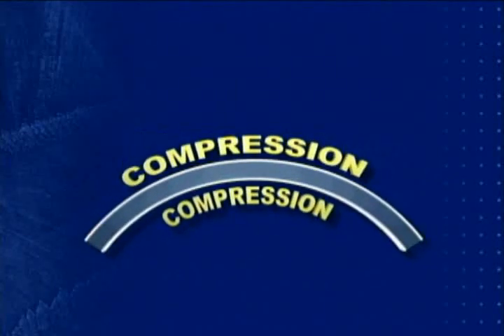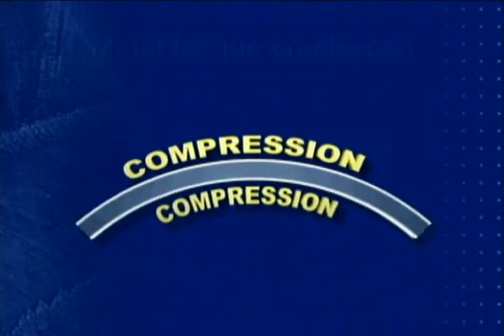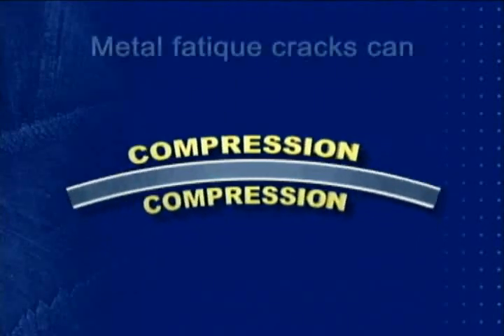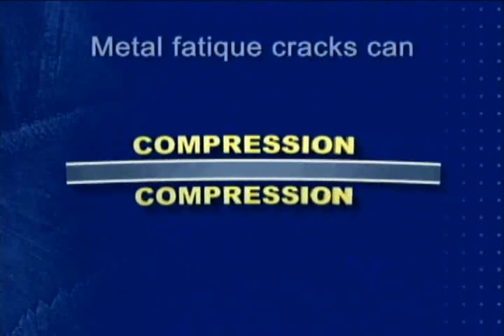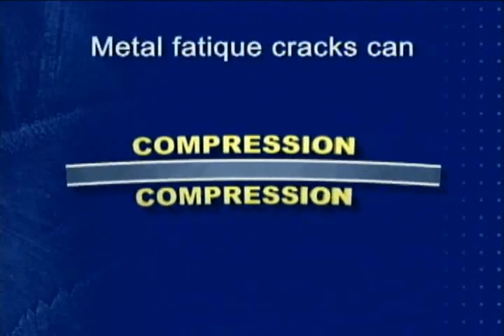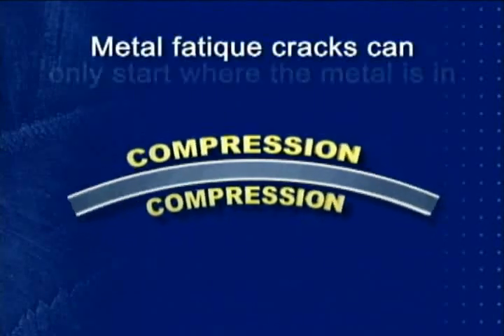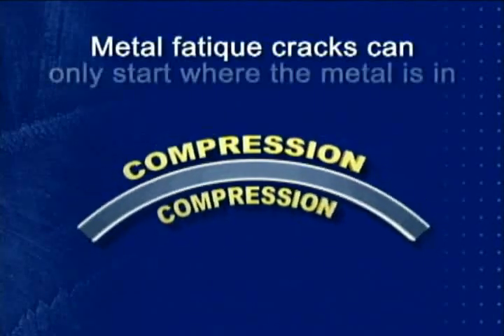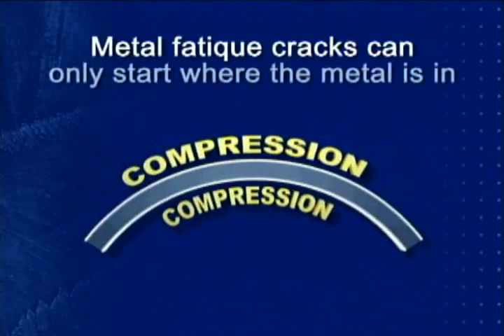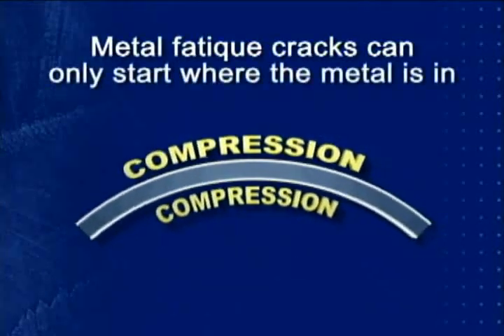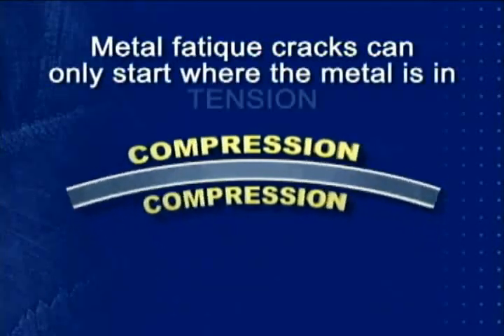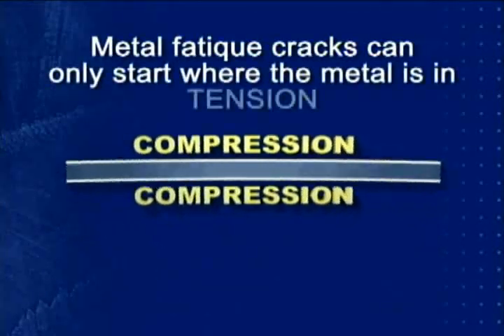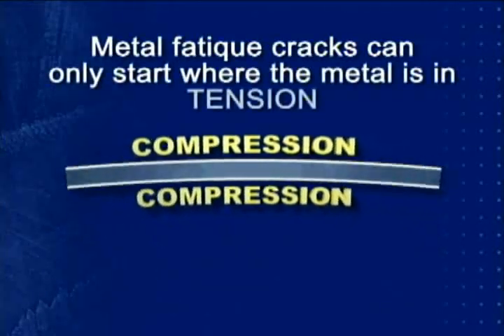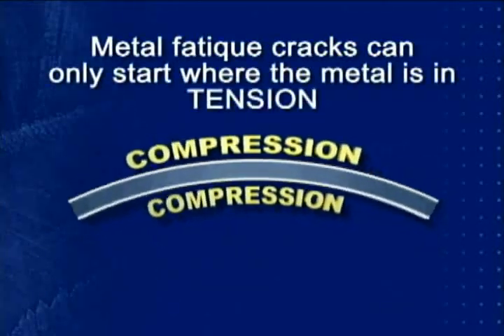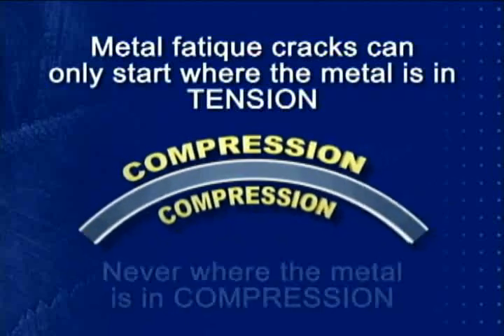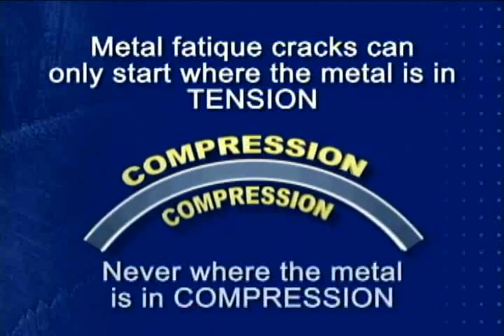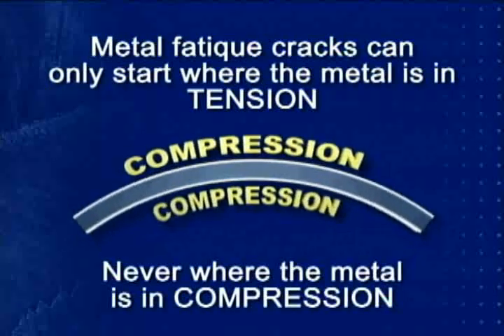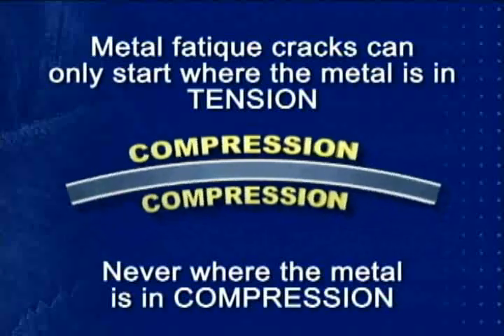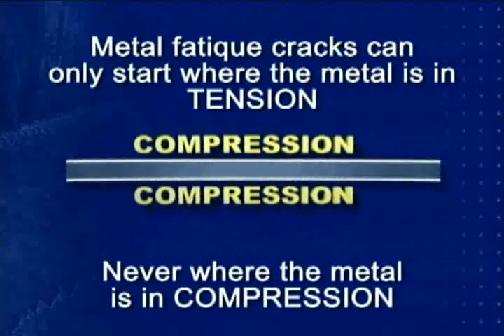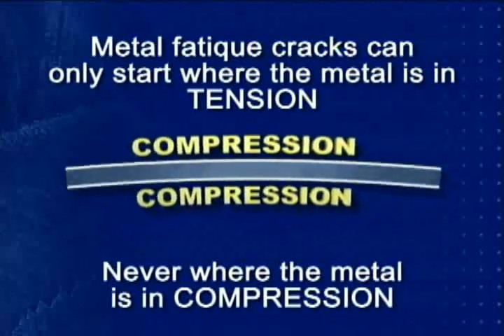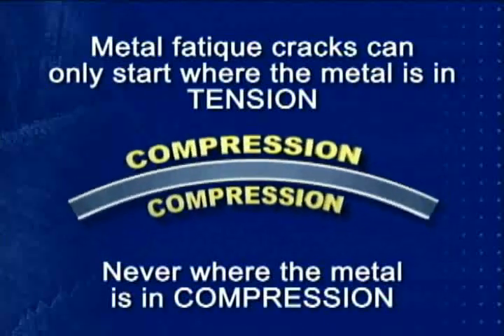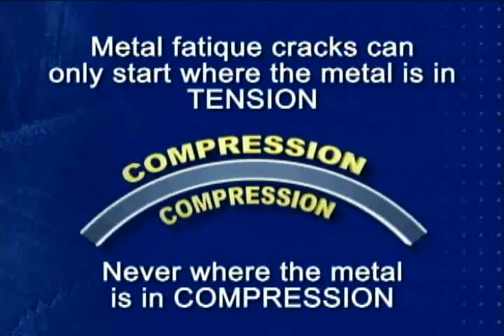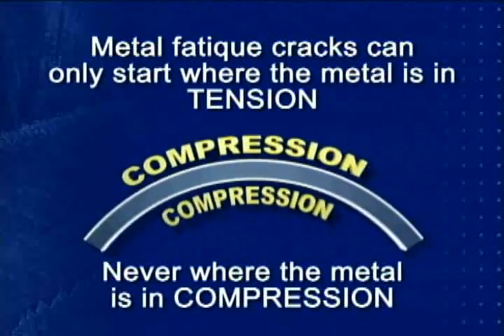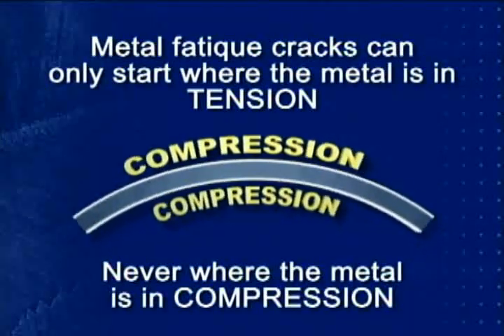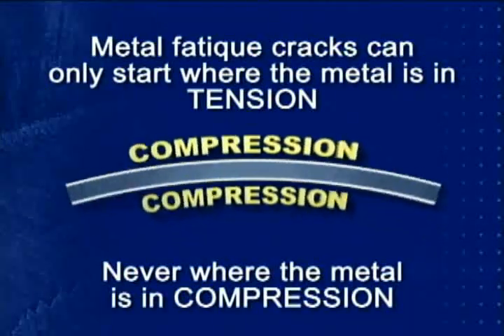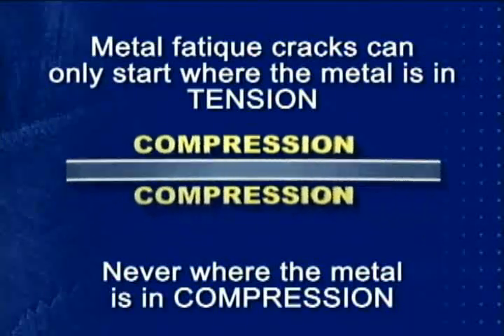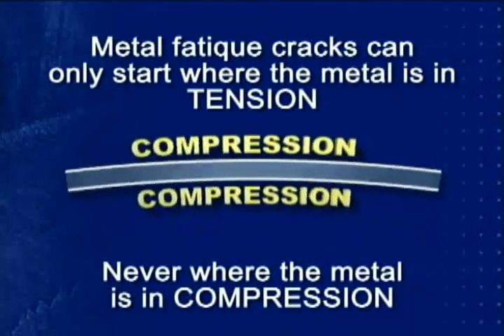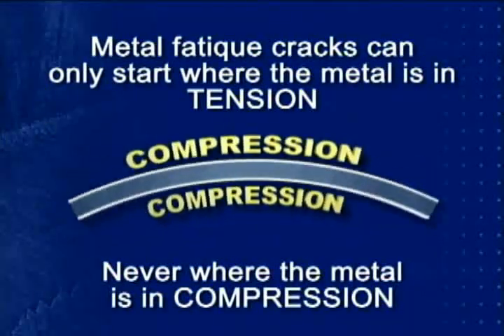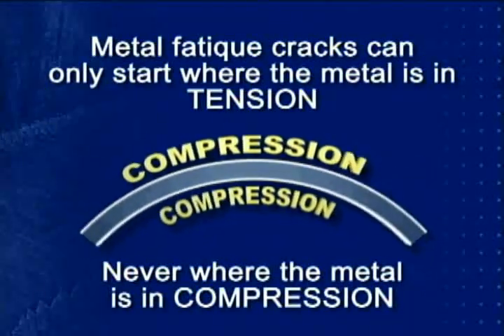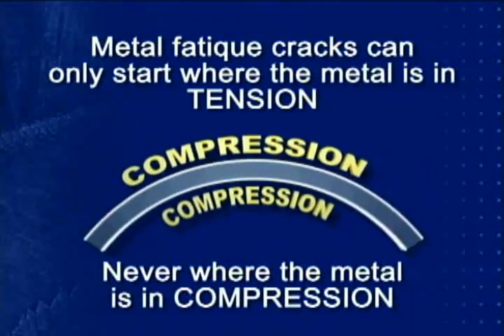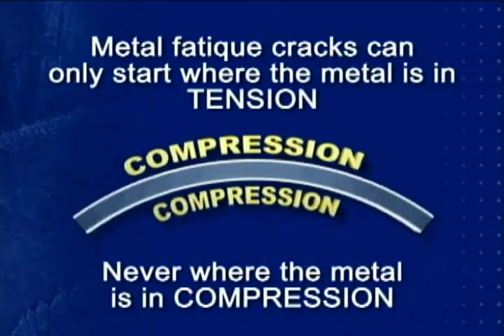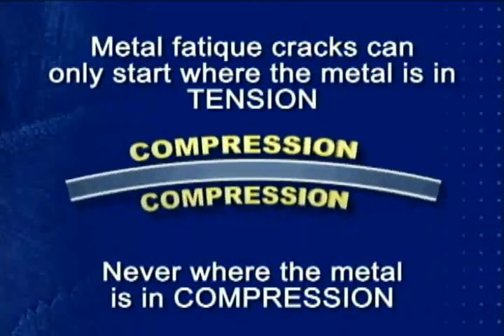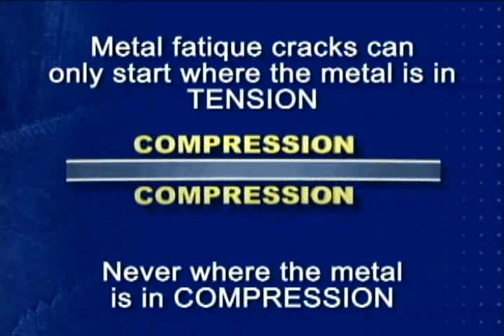To re-emphasize, metal fatigue cracks can only start when a metal surface is in tension, never where the surface is under compression.